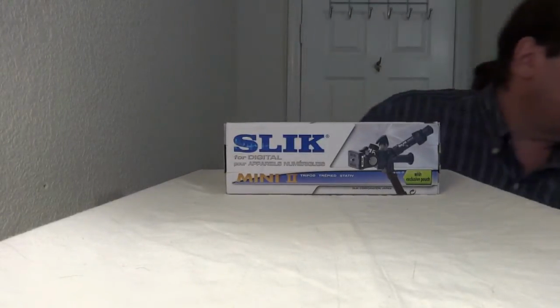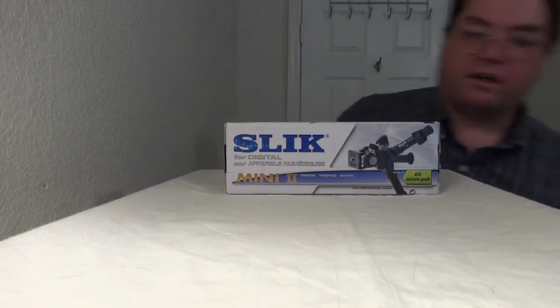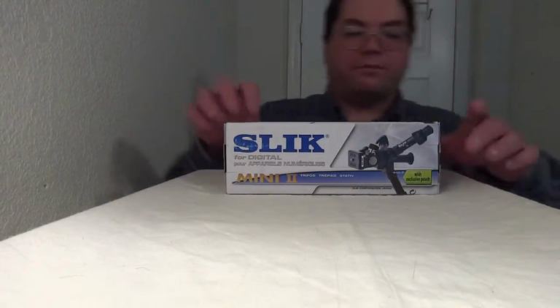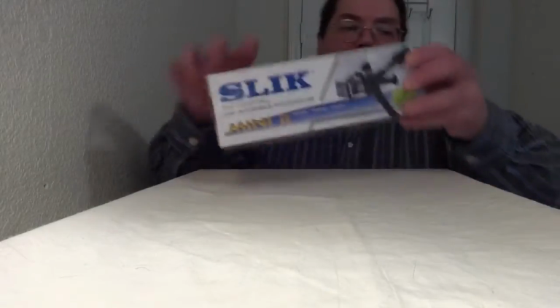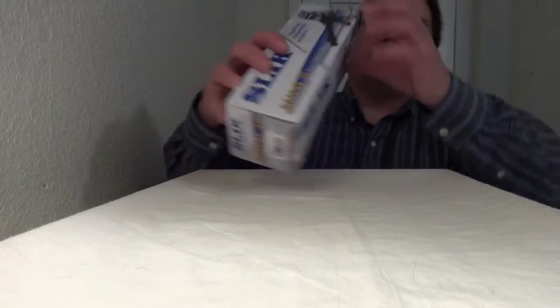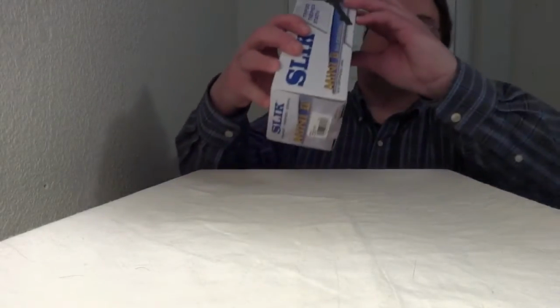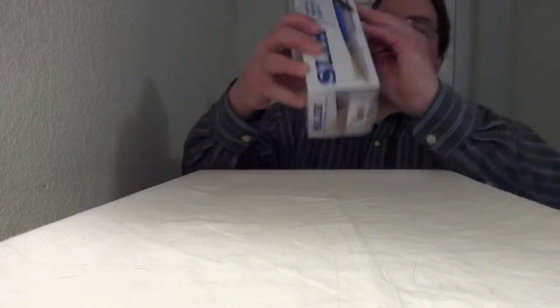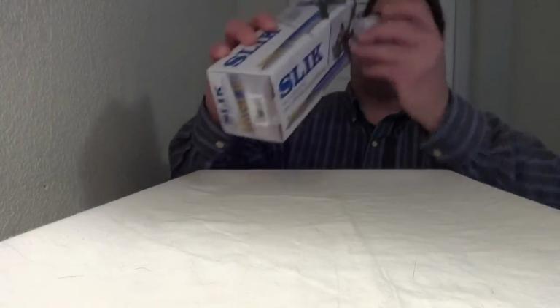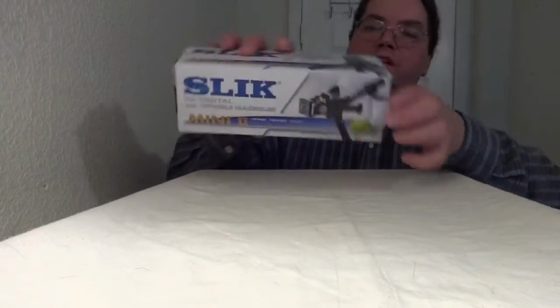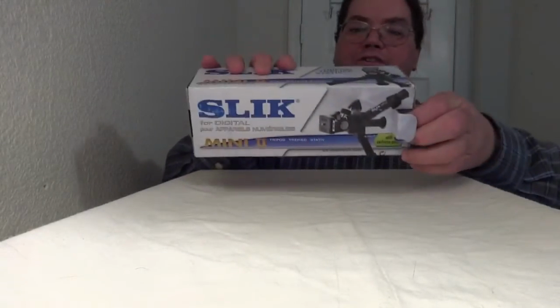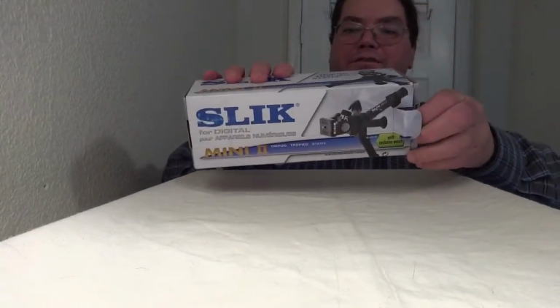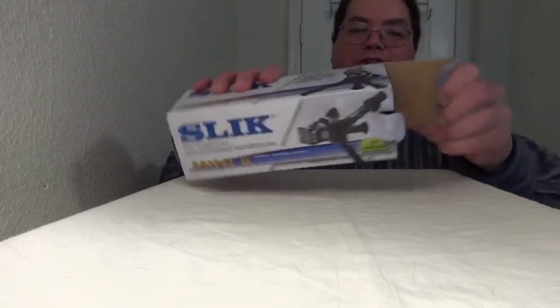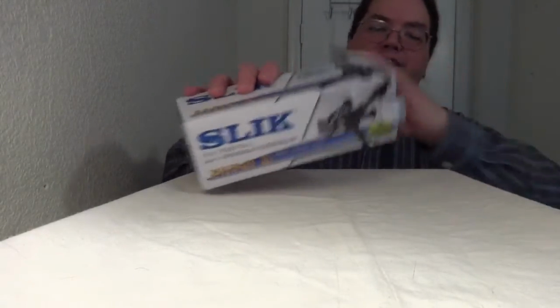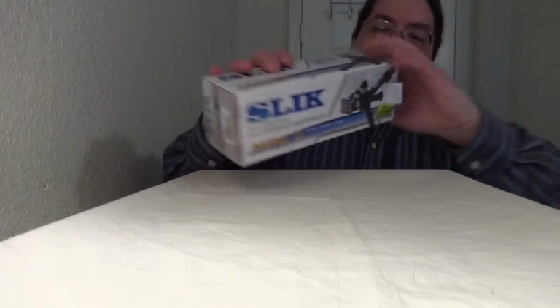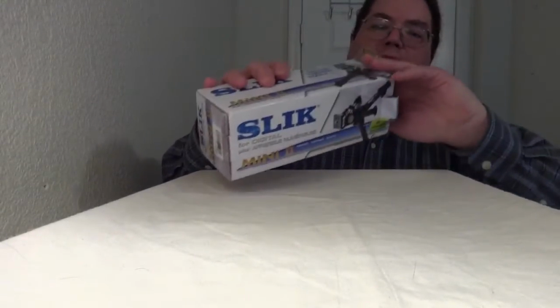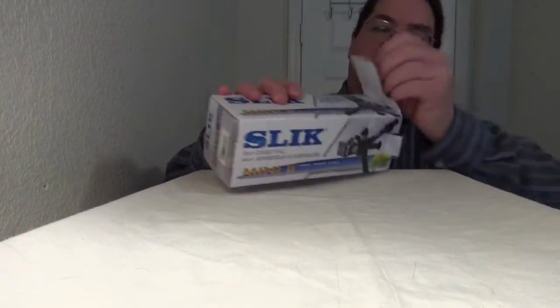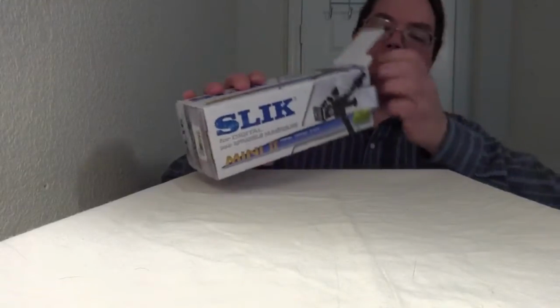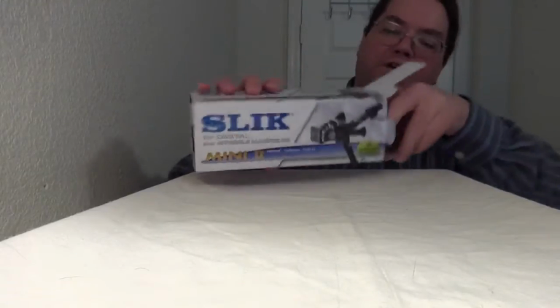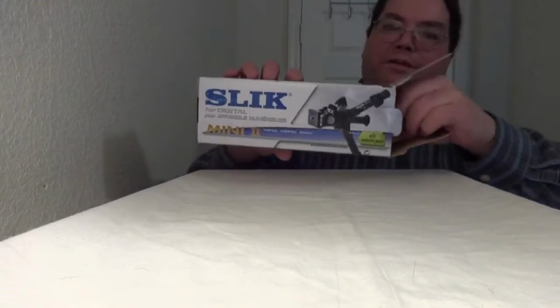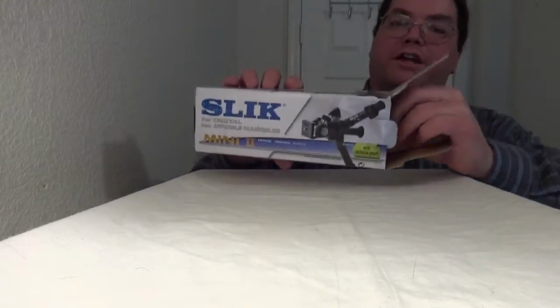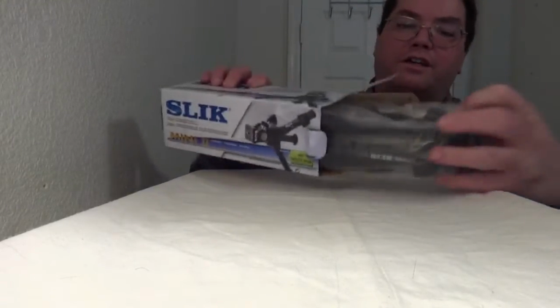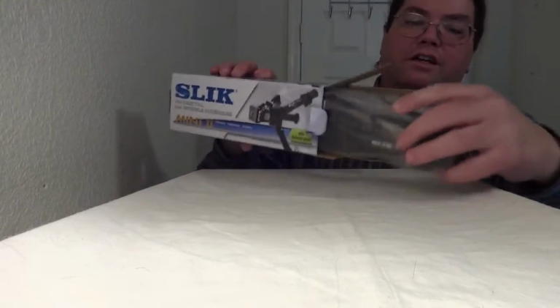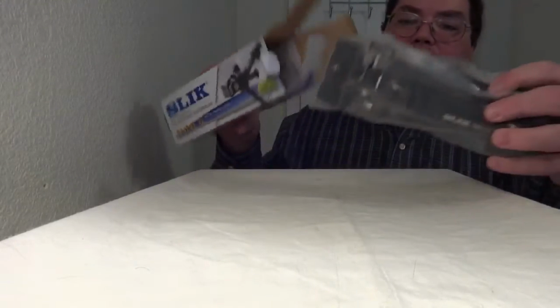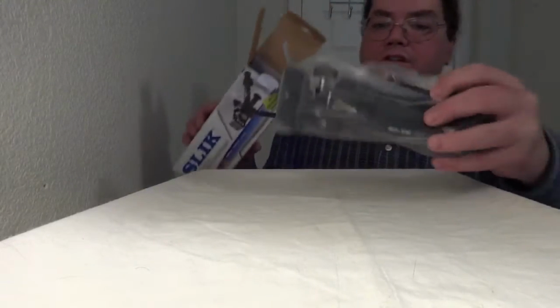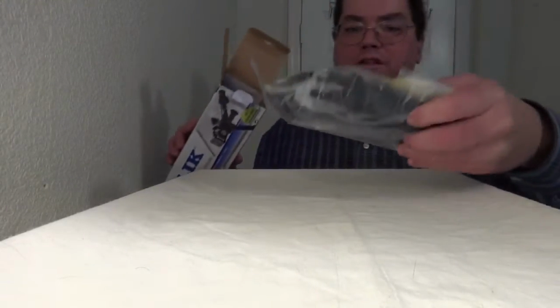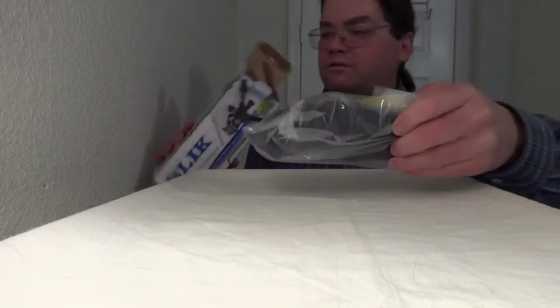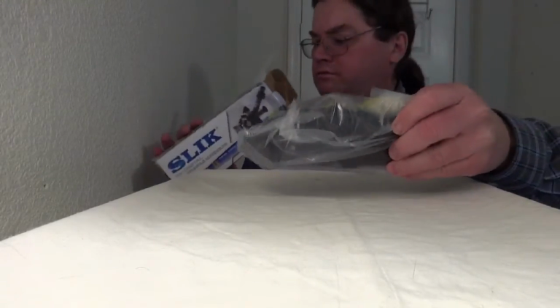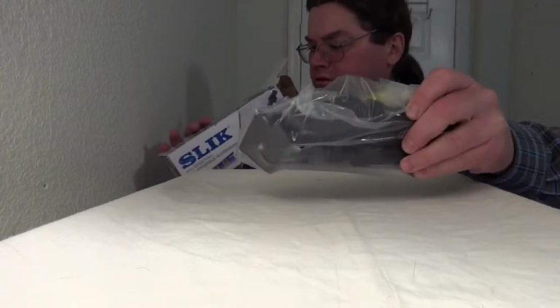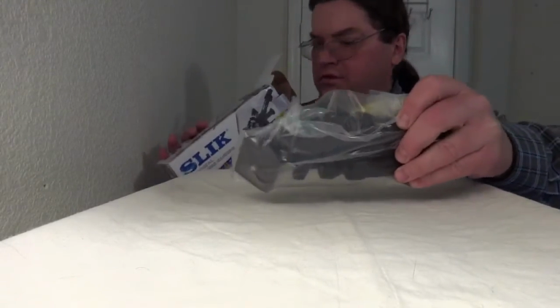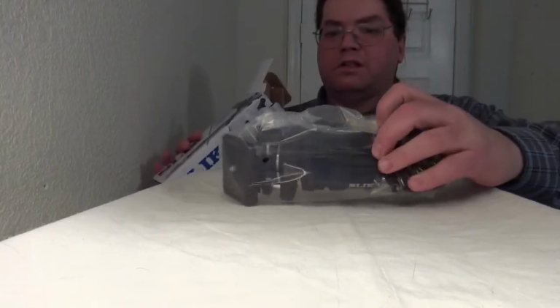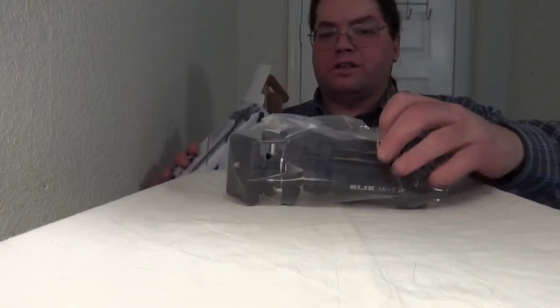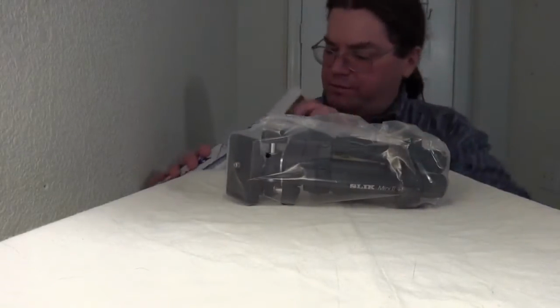So let's get on with the unboxing. Interesting enough, this is a Japanese company, but it was made in China. And here's the tripod.